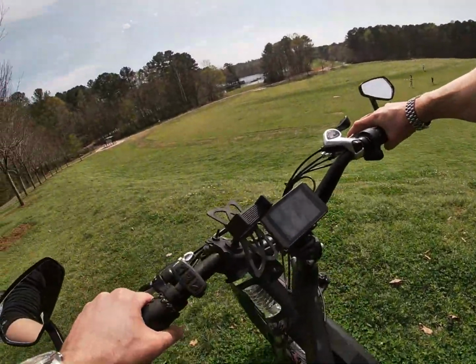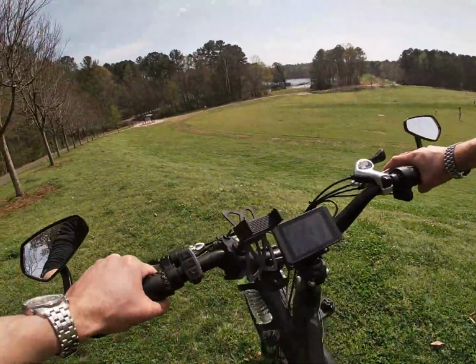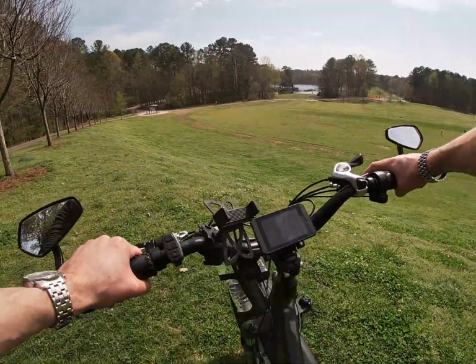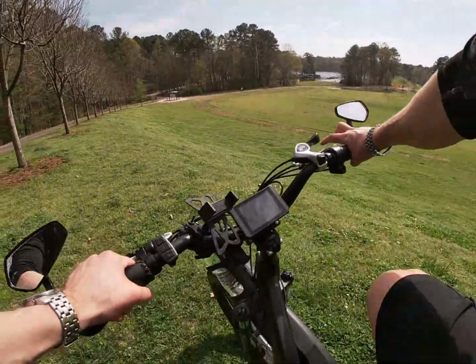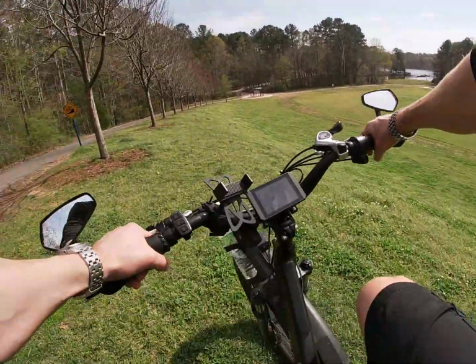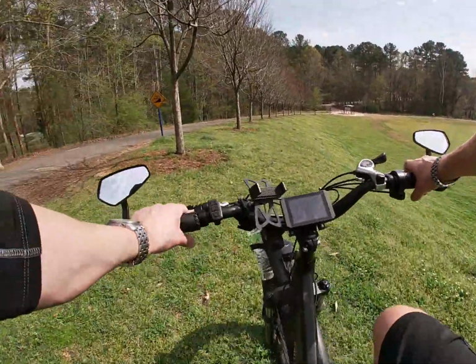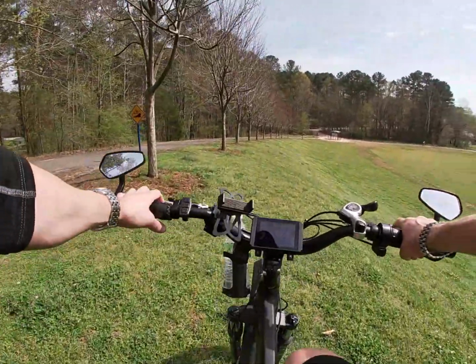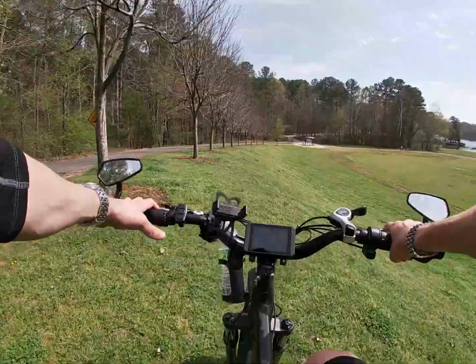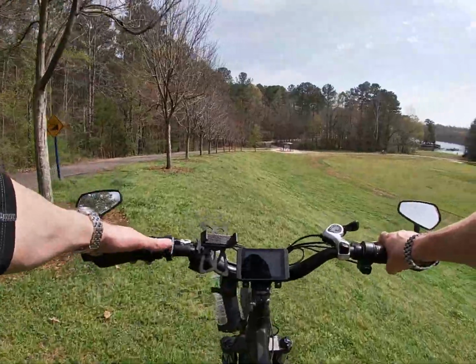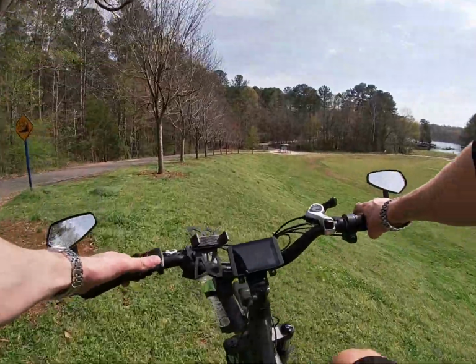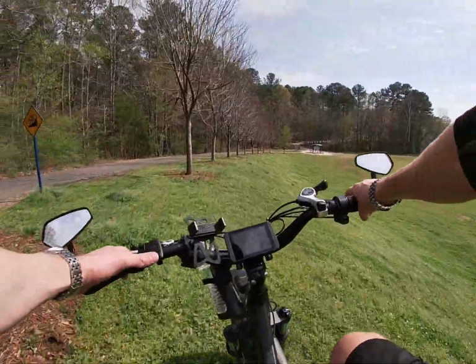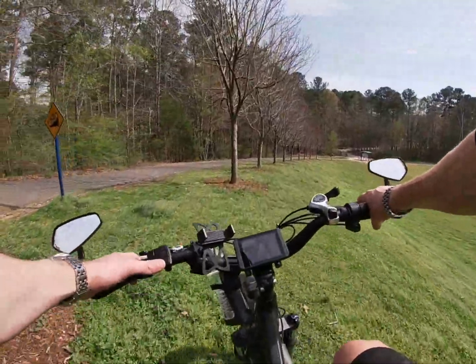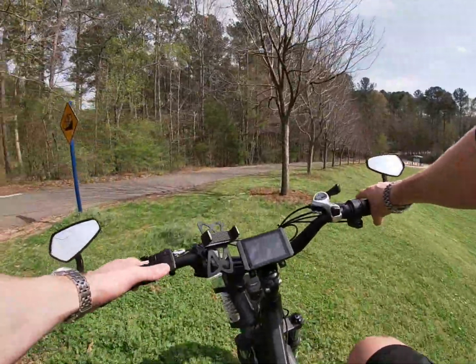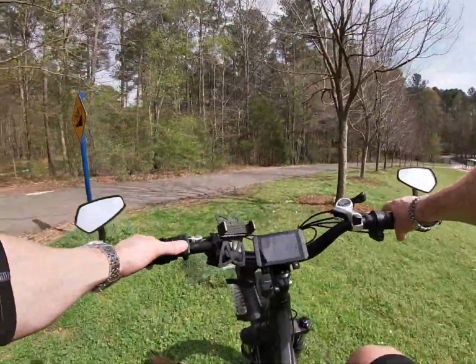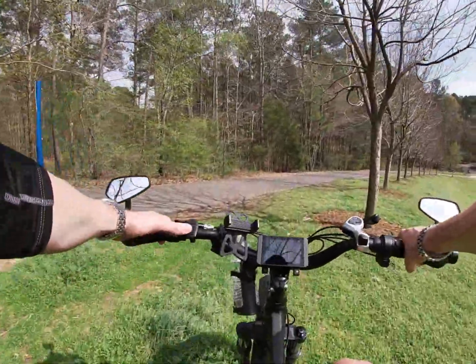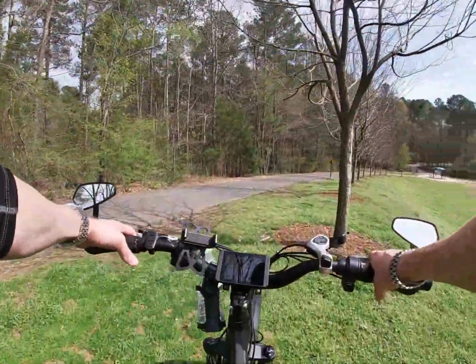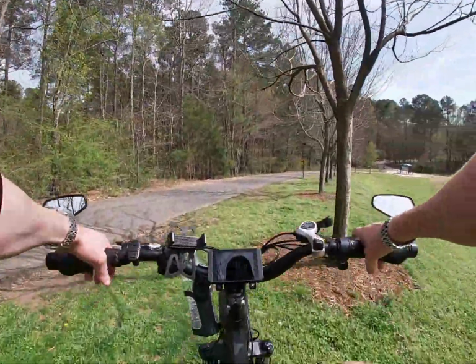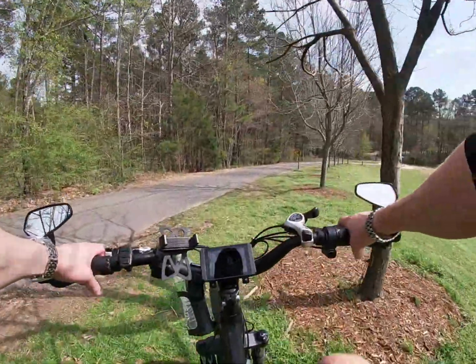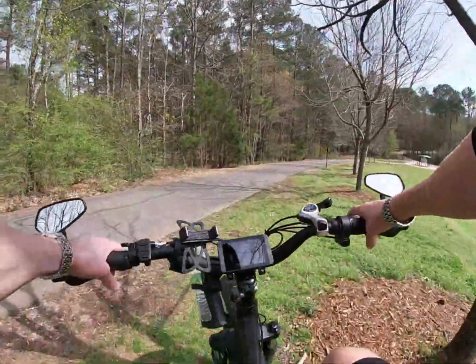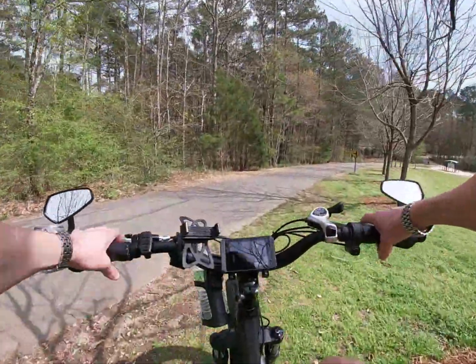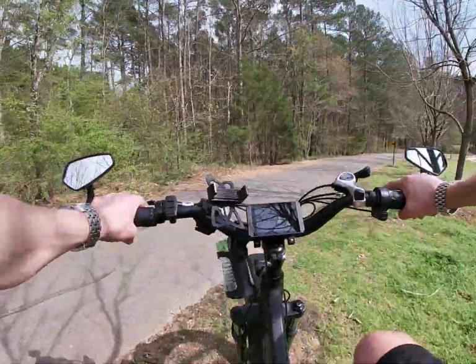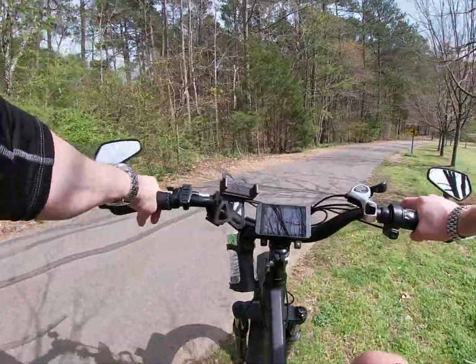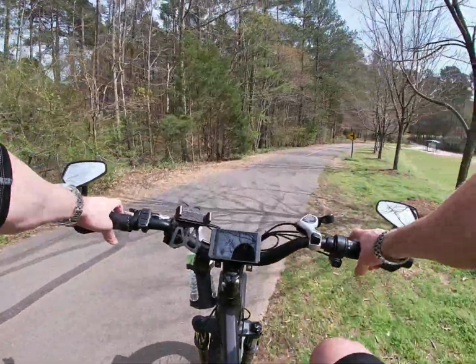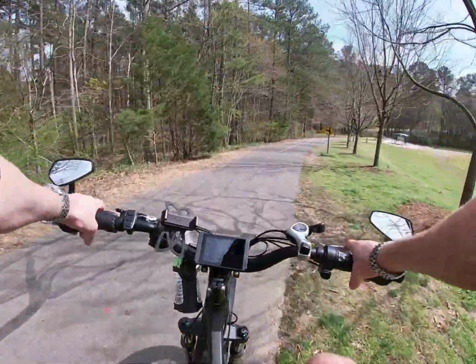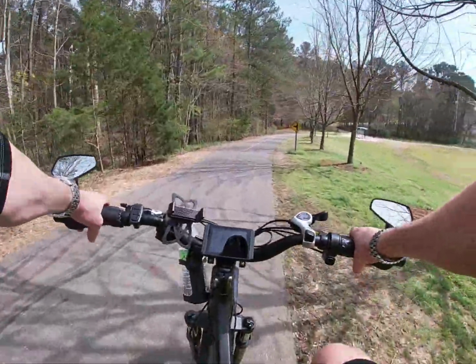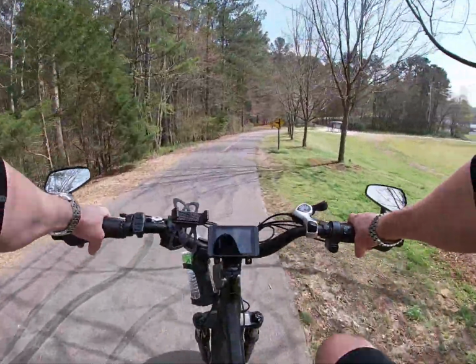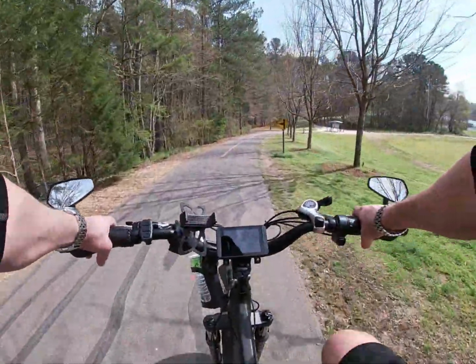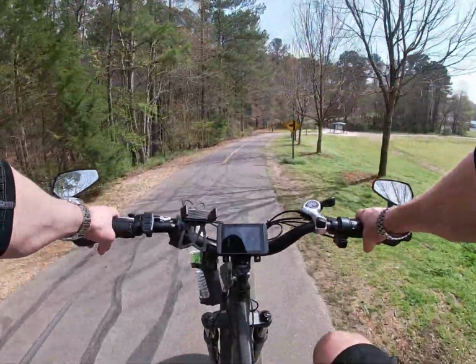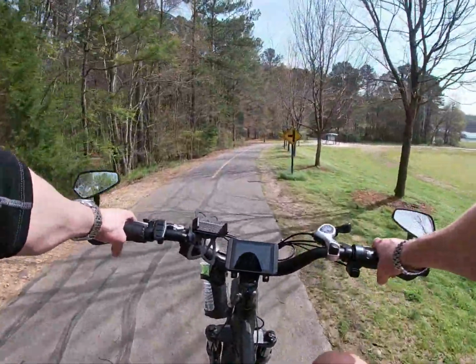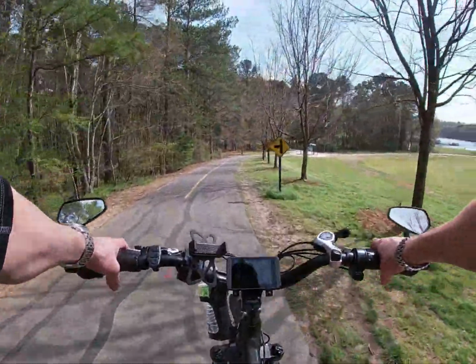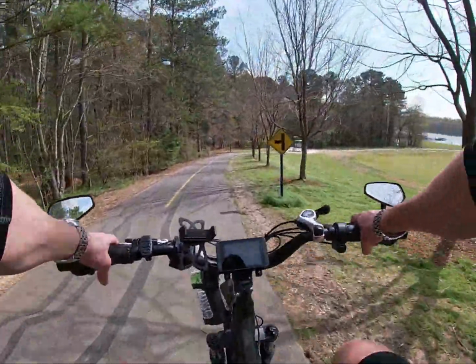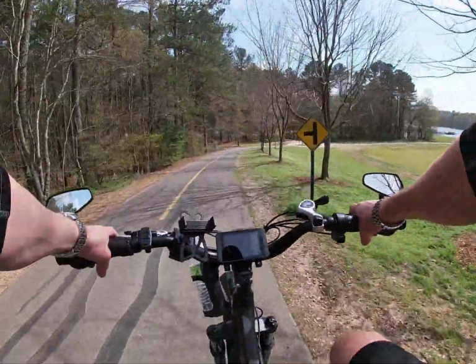So if you've never been on an electric bike before, it basically makes you feel like you're He-Man — or if you don't know who that is, Superman.